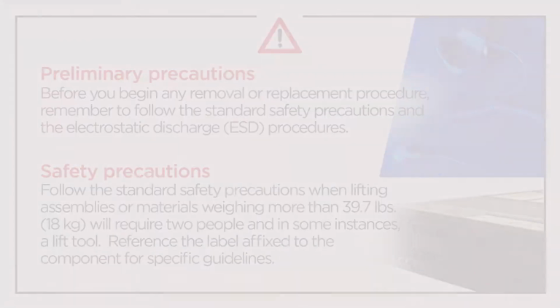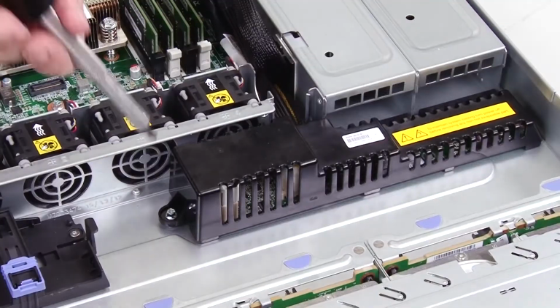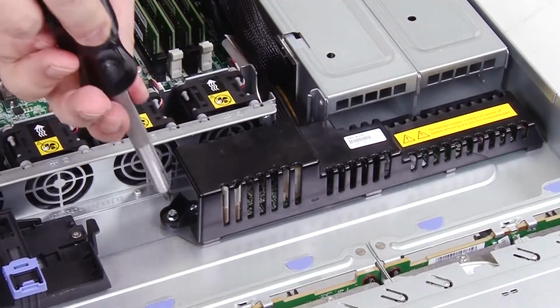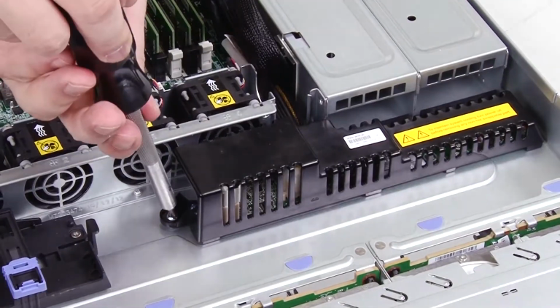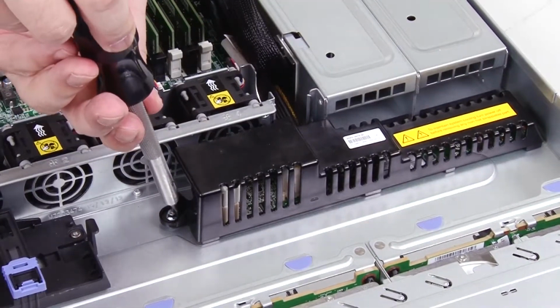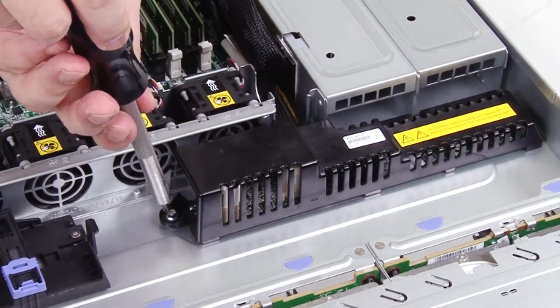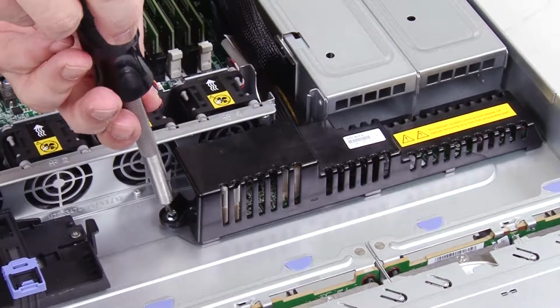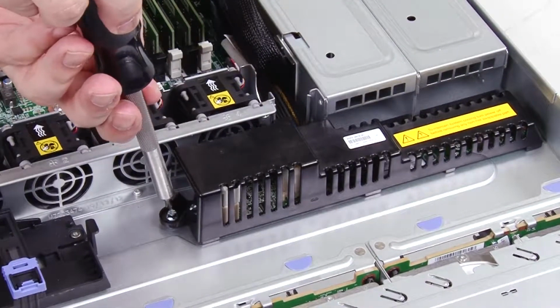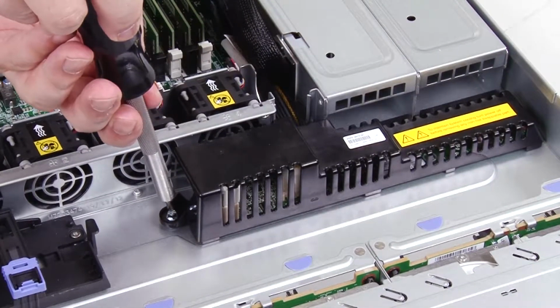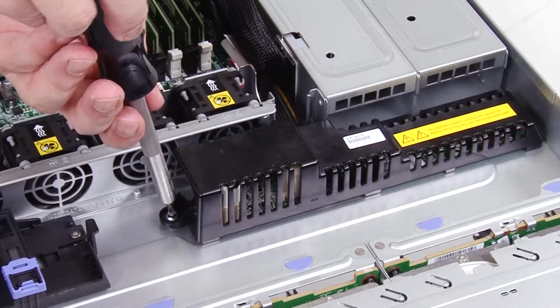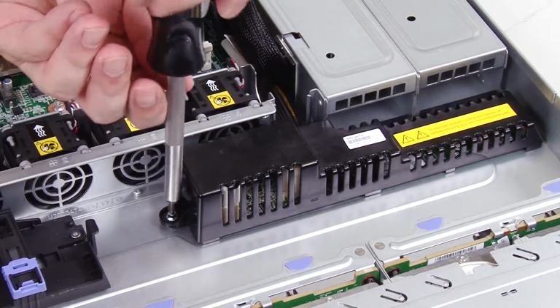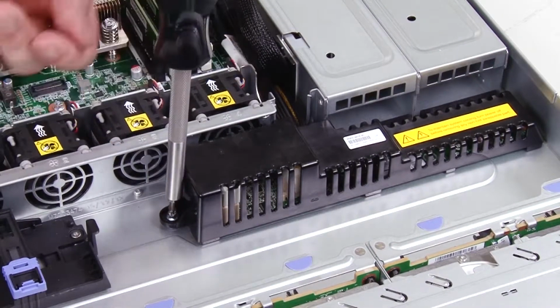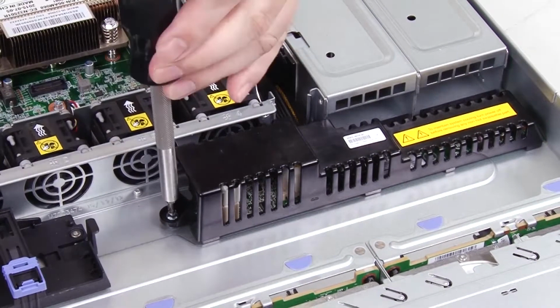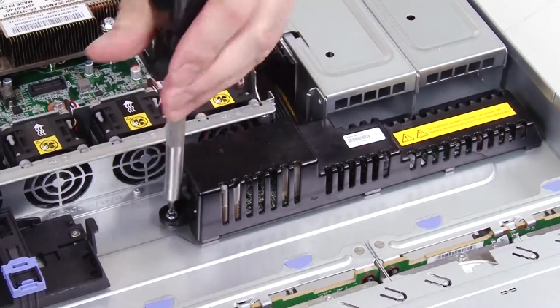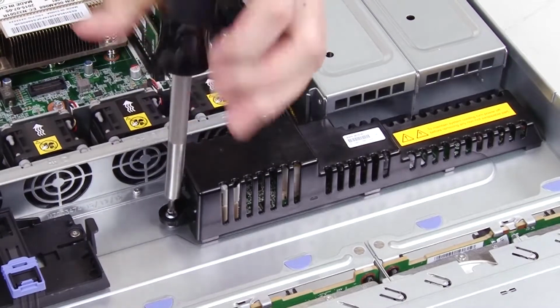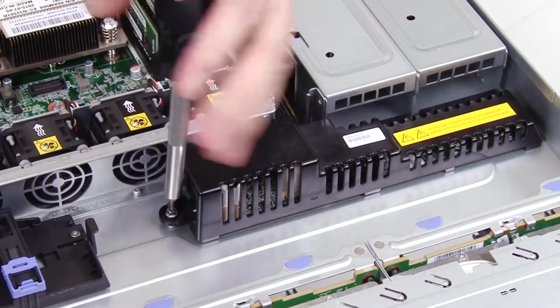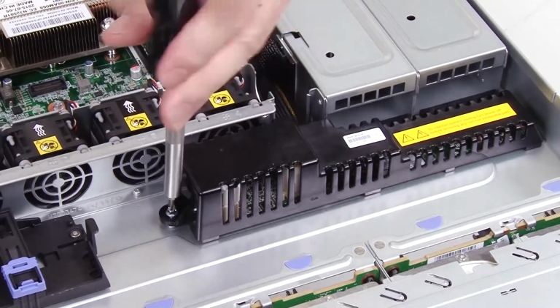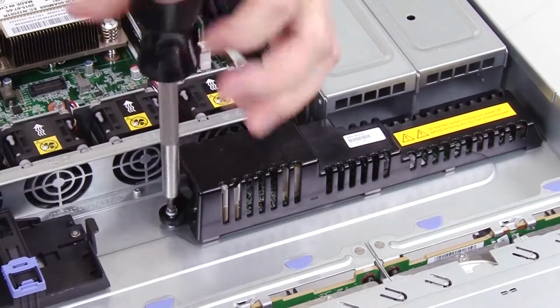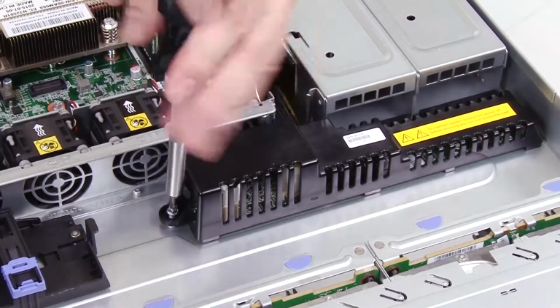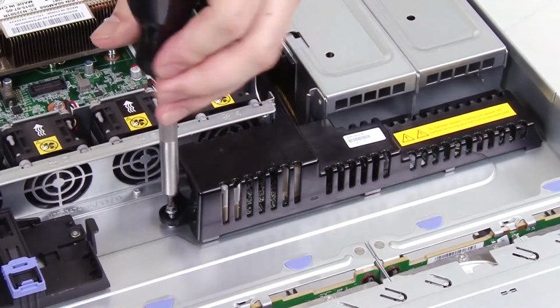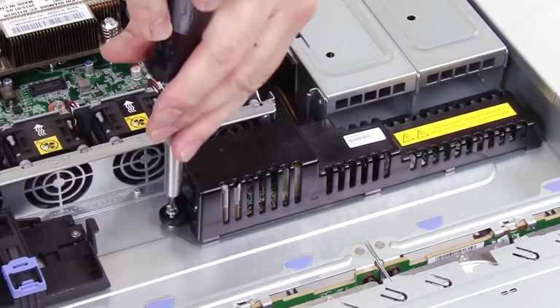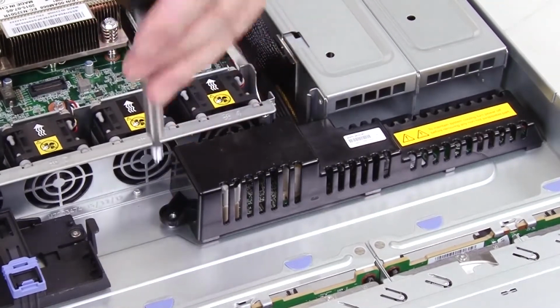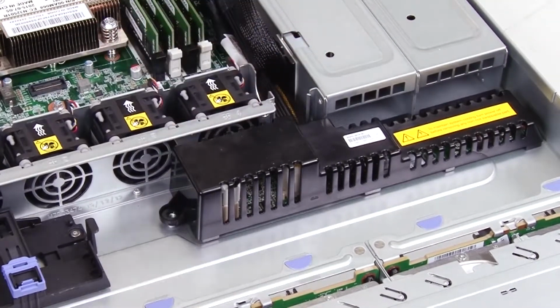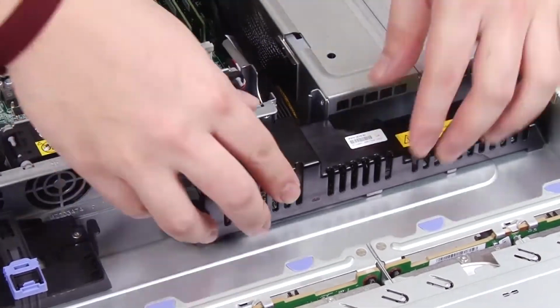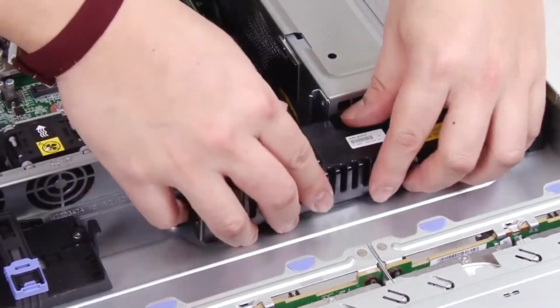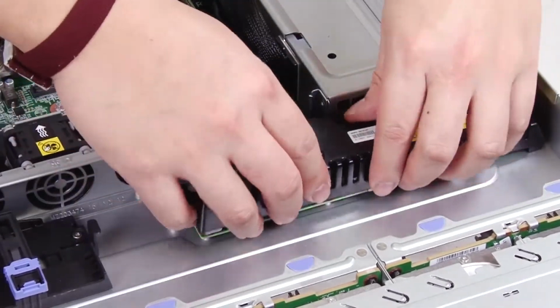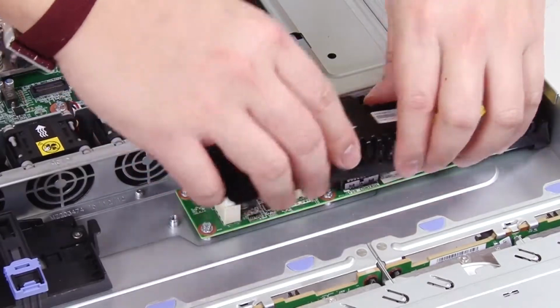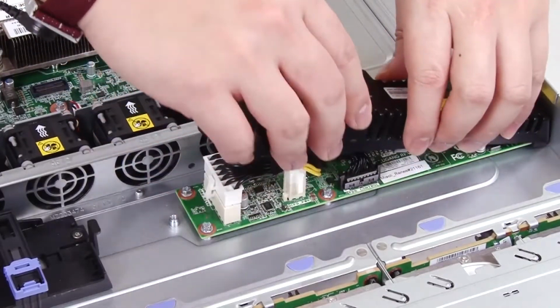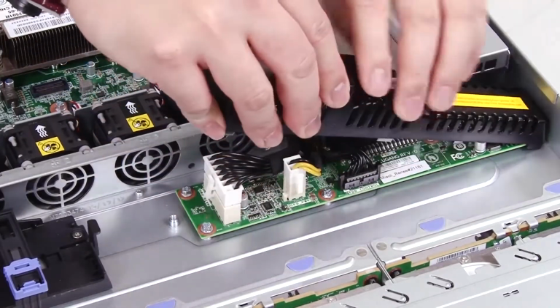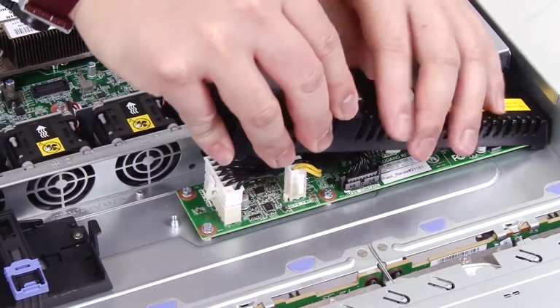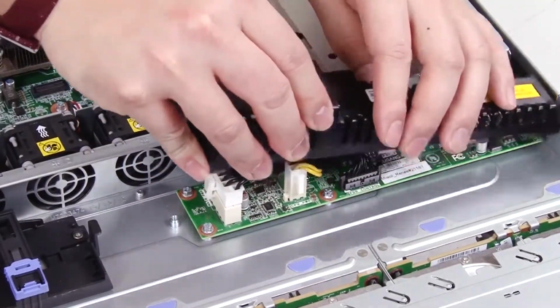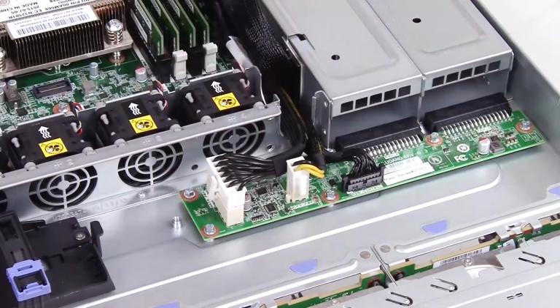To remove the power distribution board cover, remove the screw from the power distribution board cover, then lift up the power distribution board cover to remove it from the server.